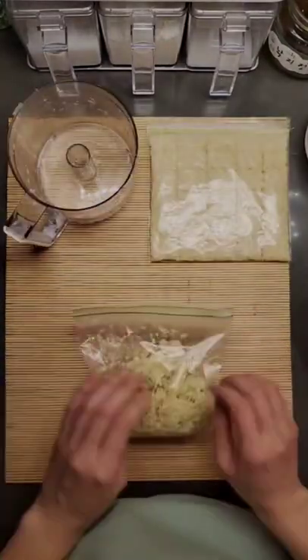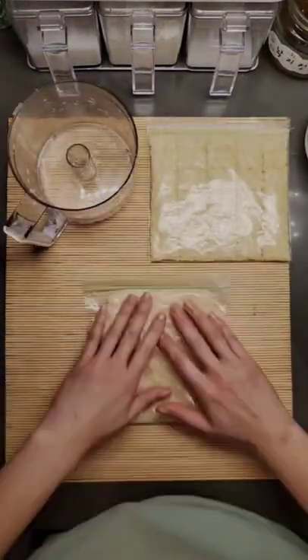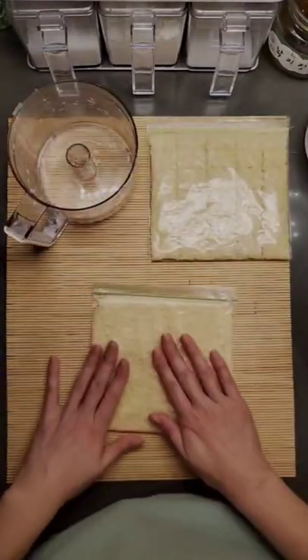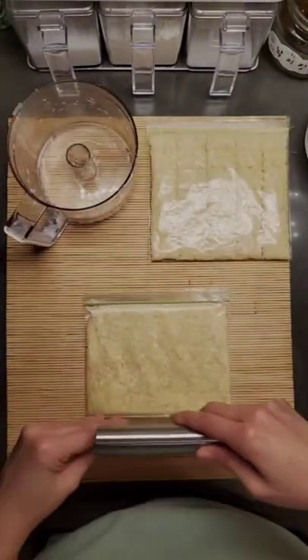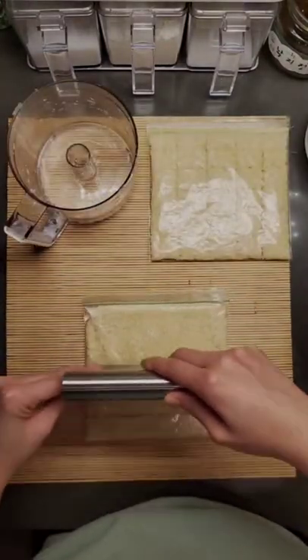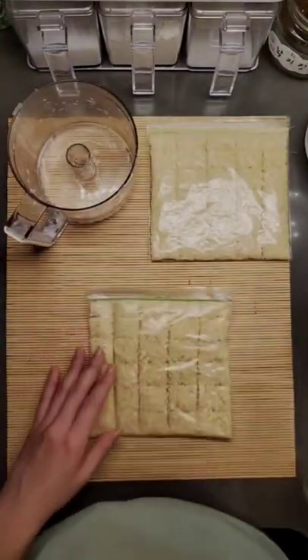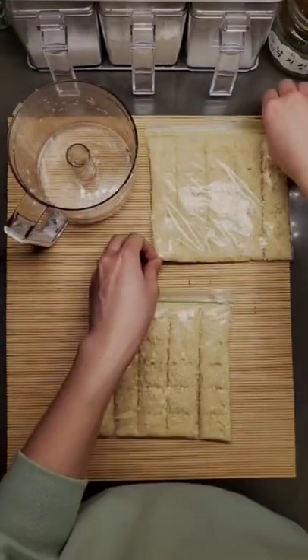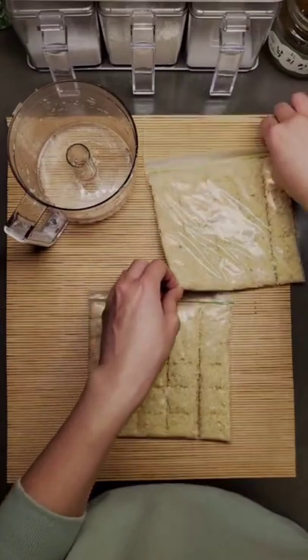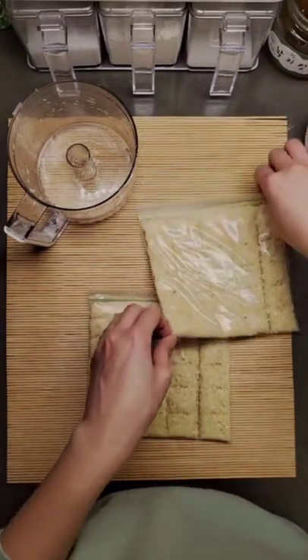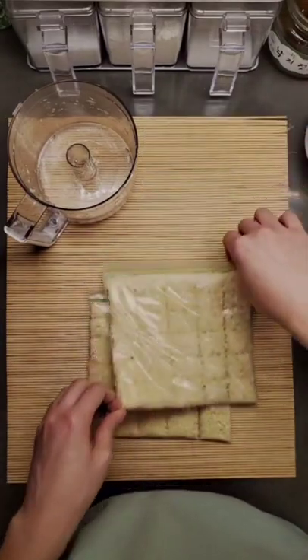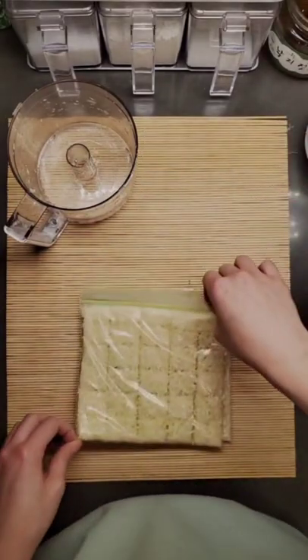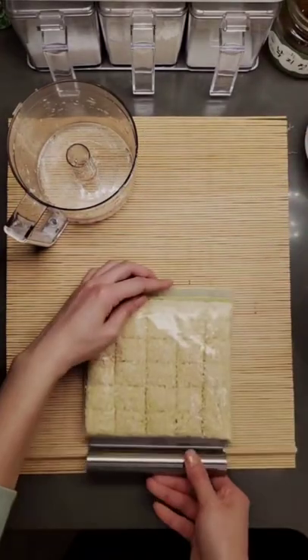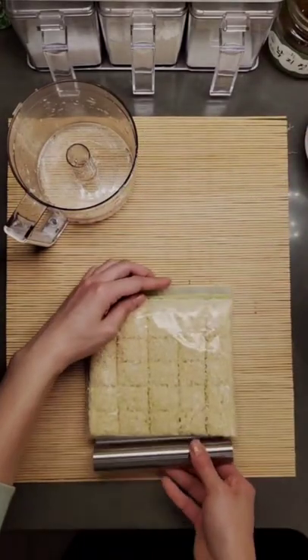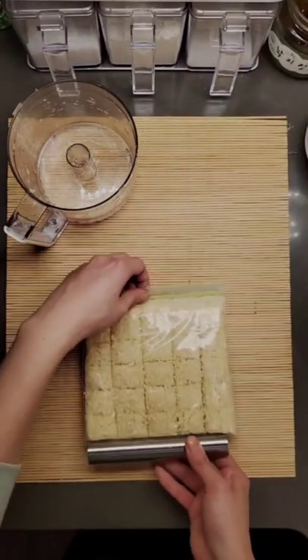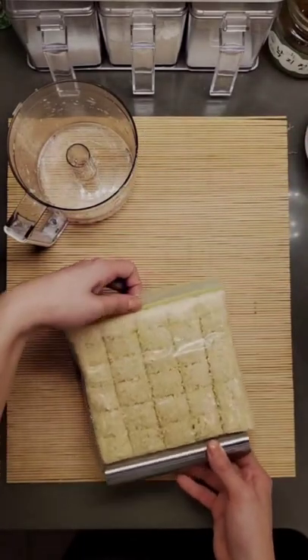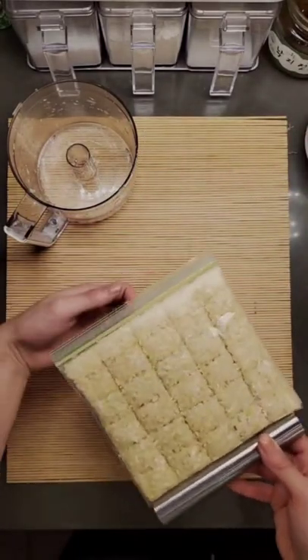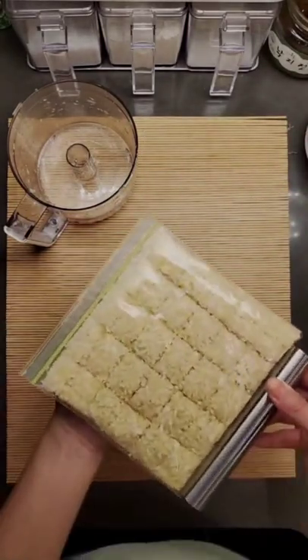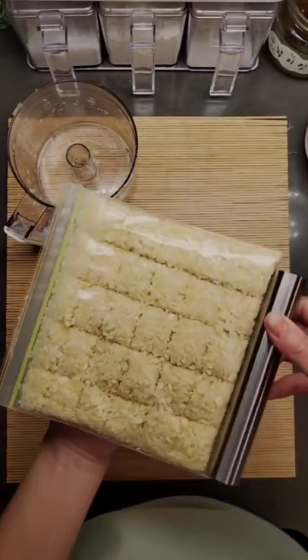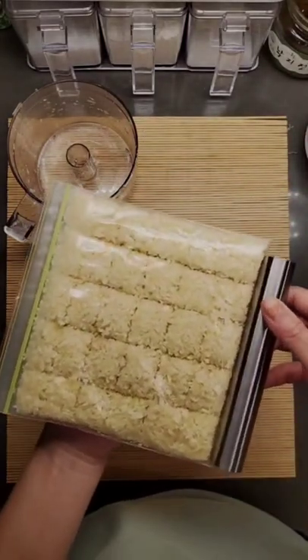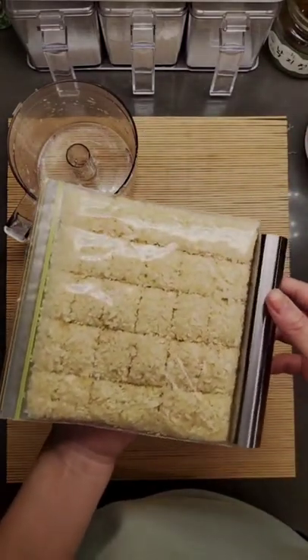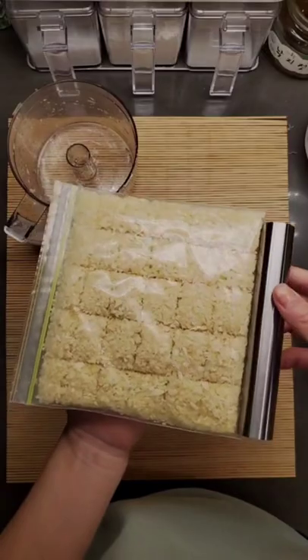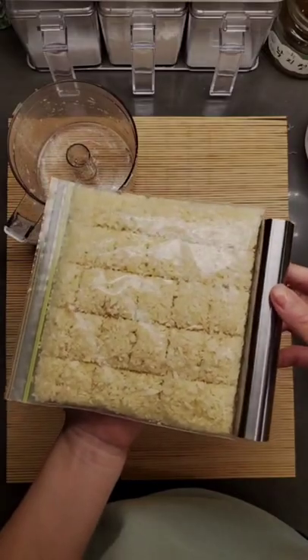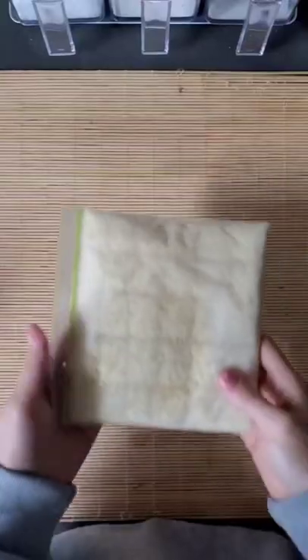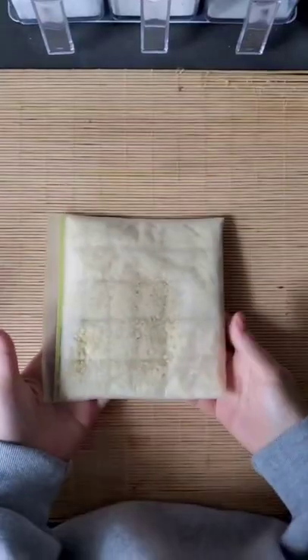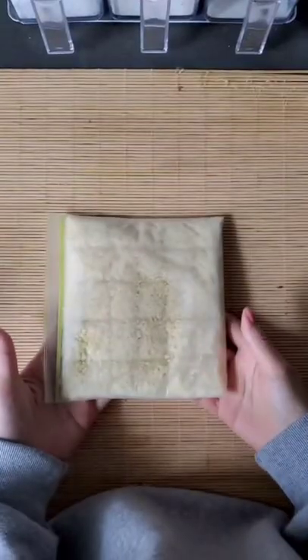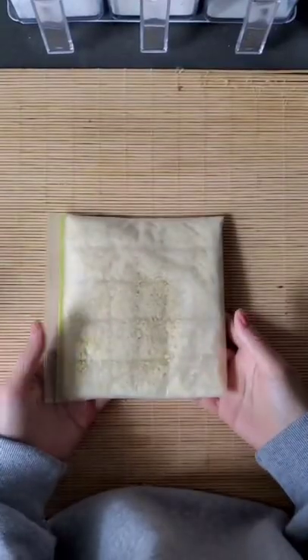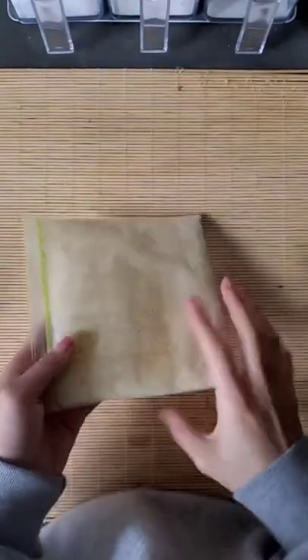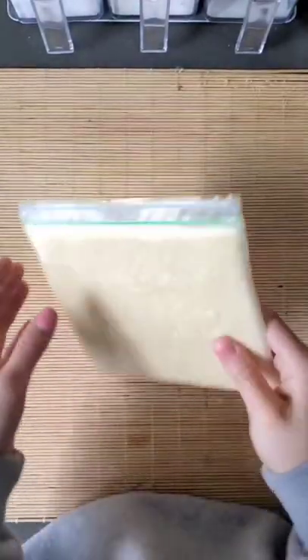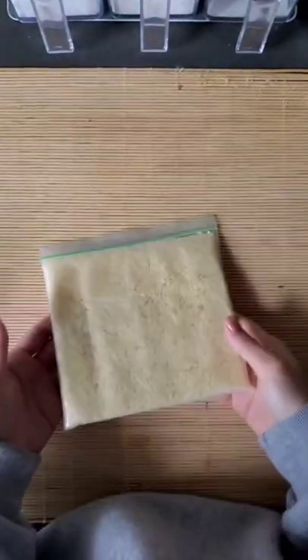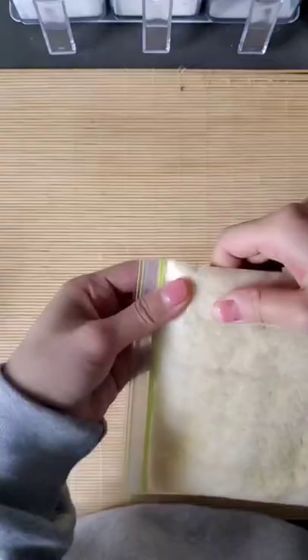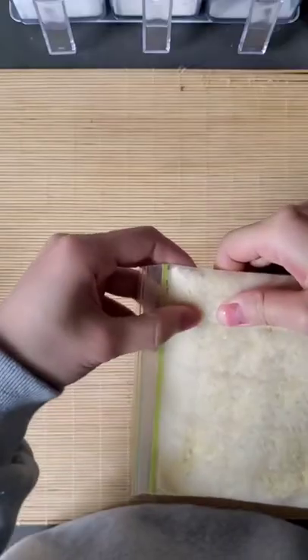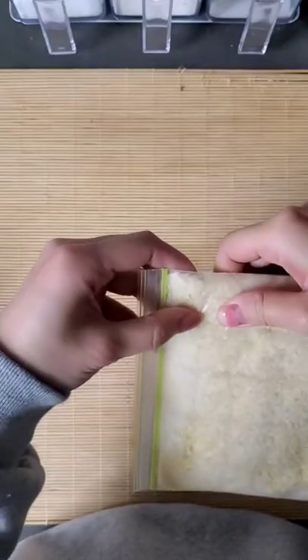When you're done, close the ziplock completely, and you can do the same with ginger as well. Once you're done, make sure you lay them flat as you freeze them like this, and the next day you'll have your handy dandy garlic squares.